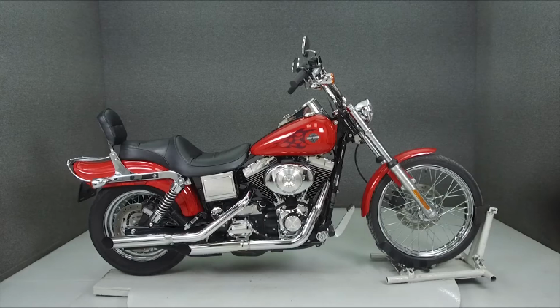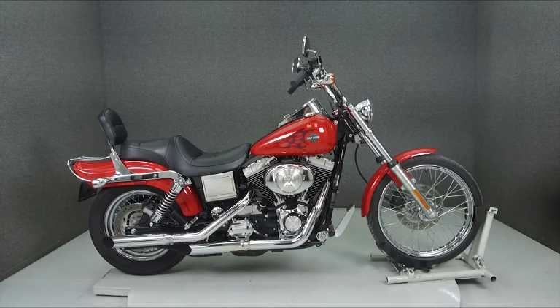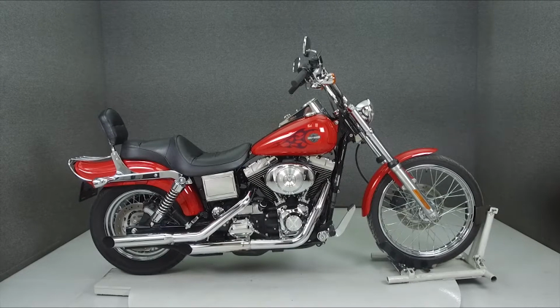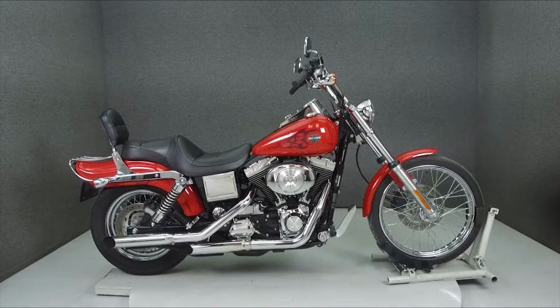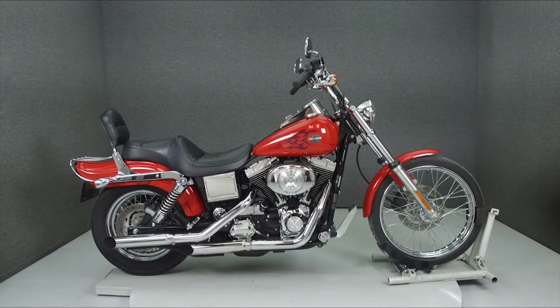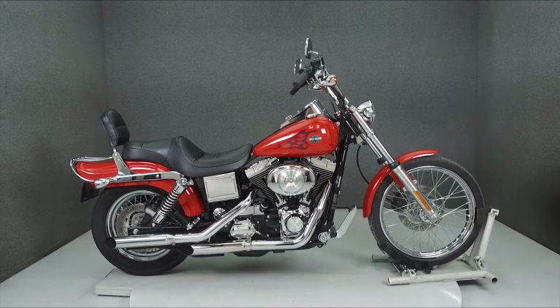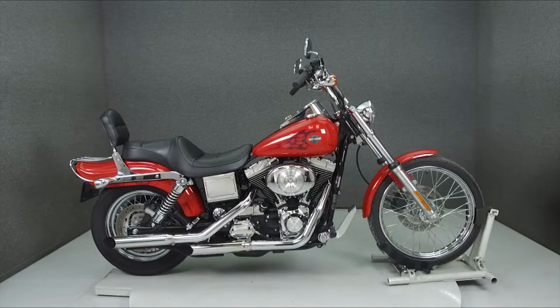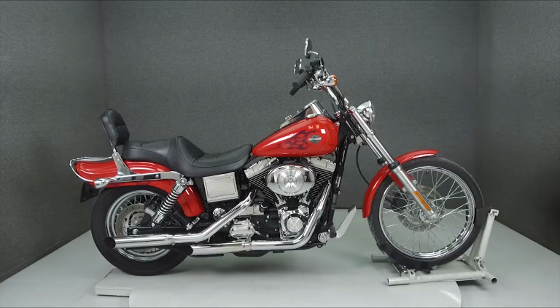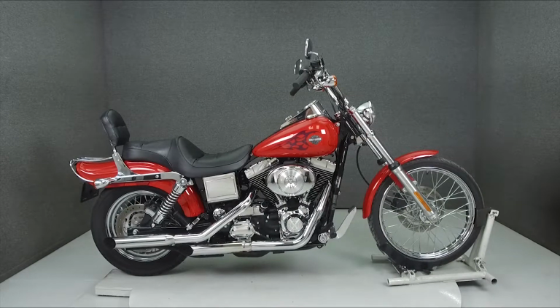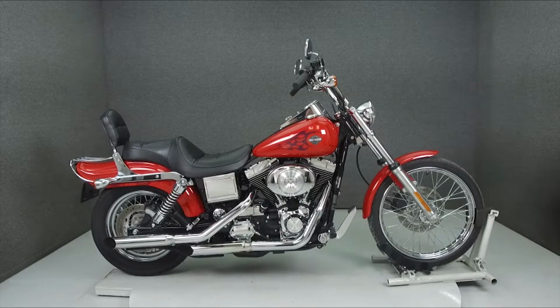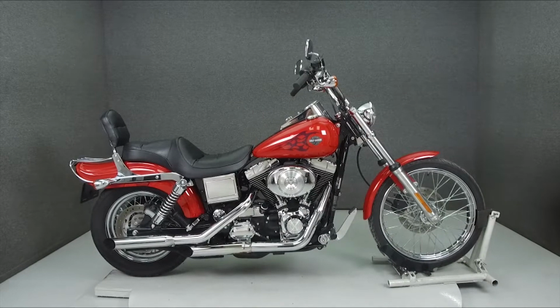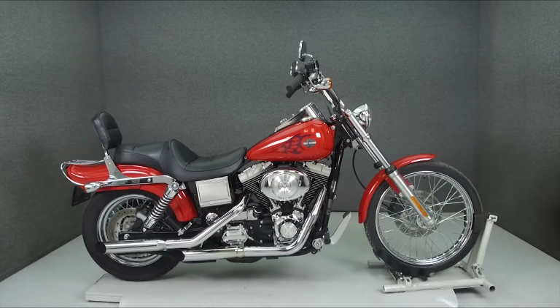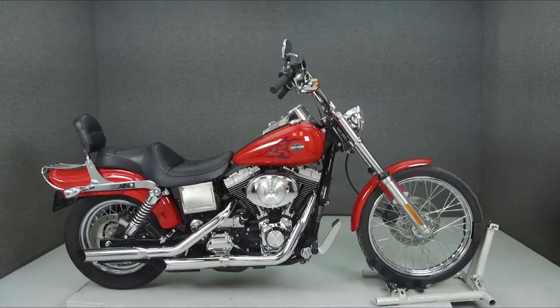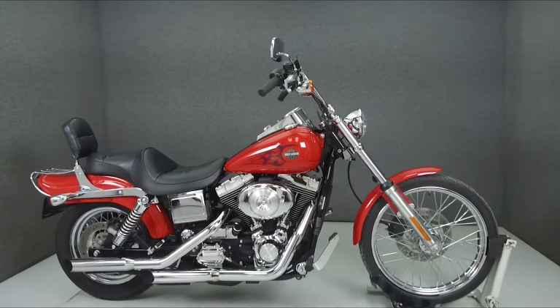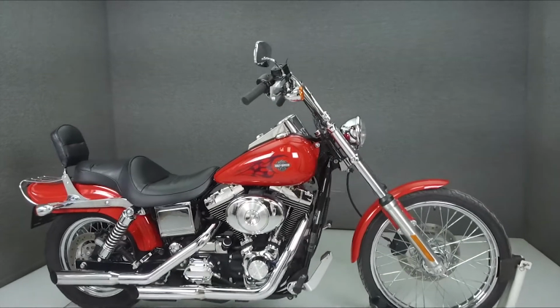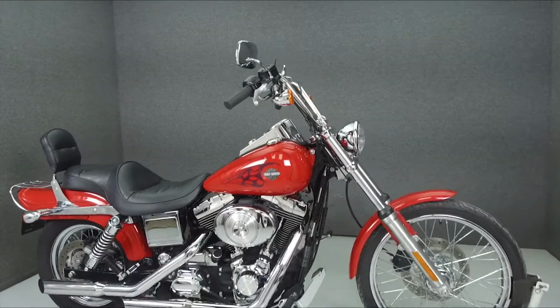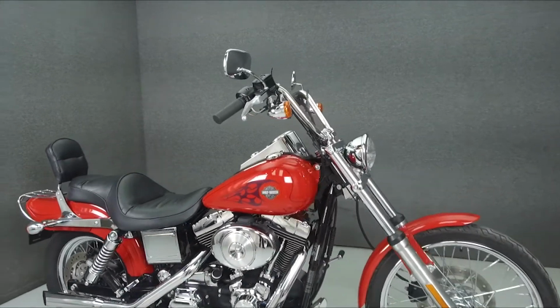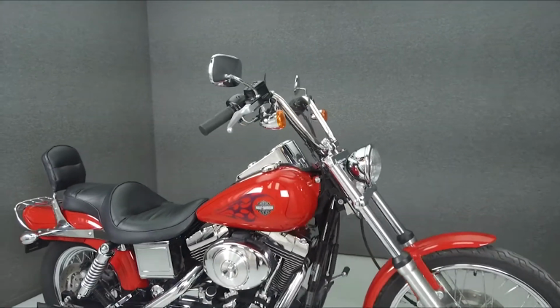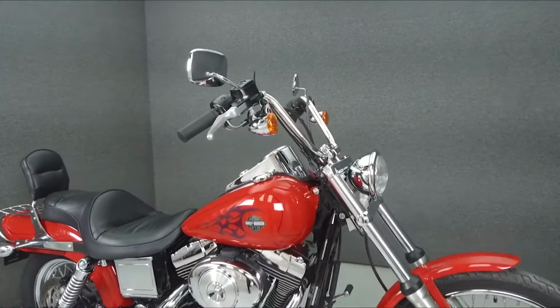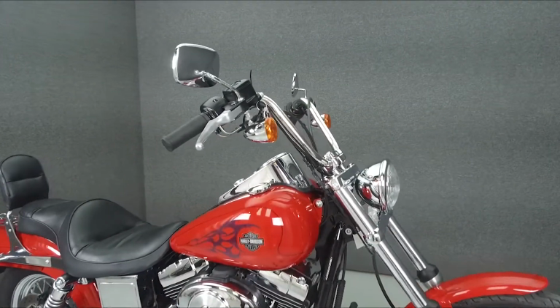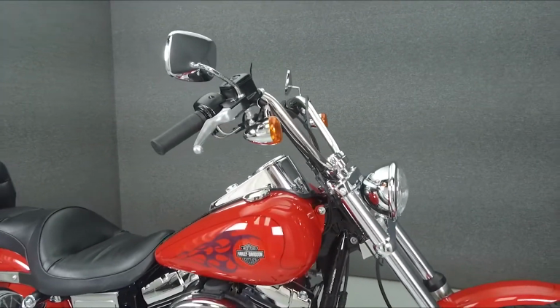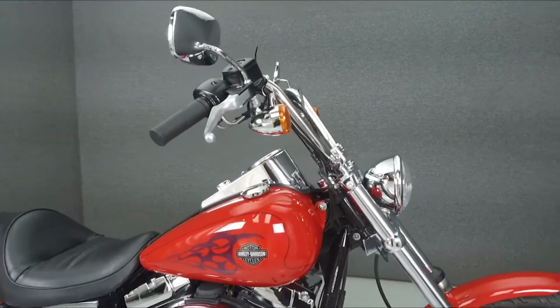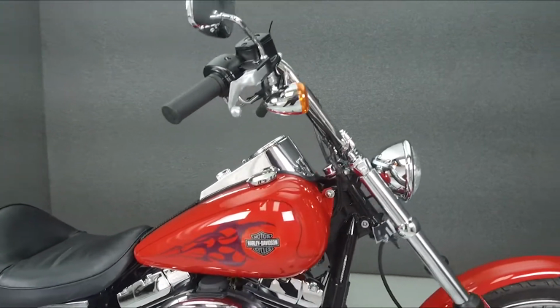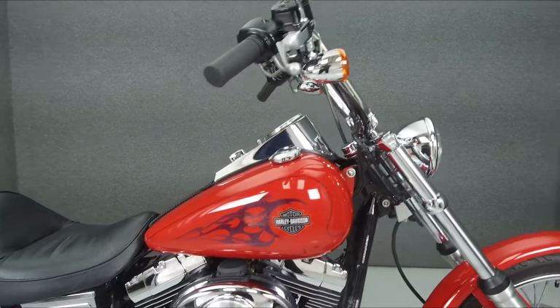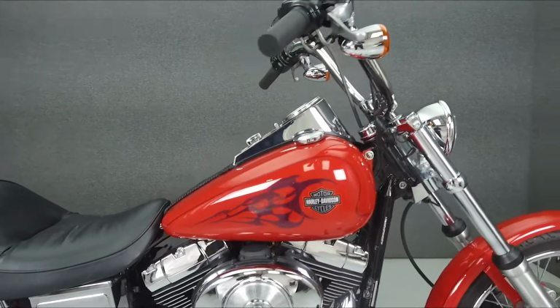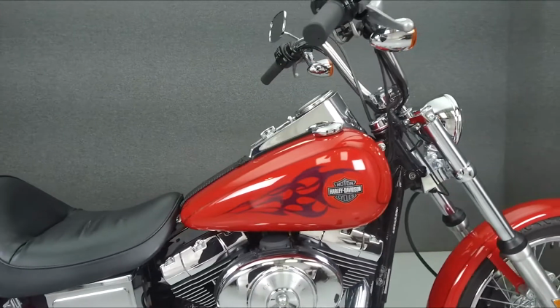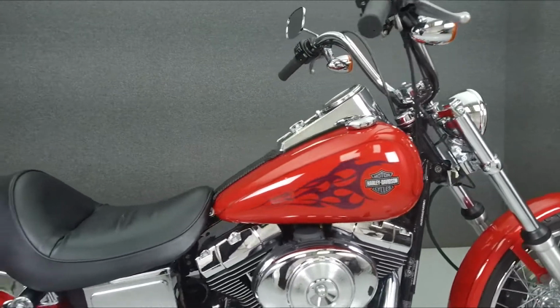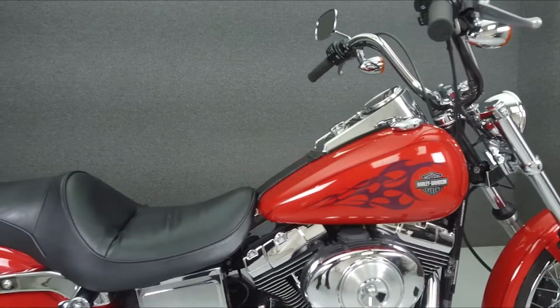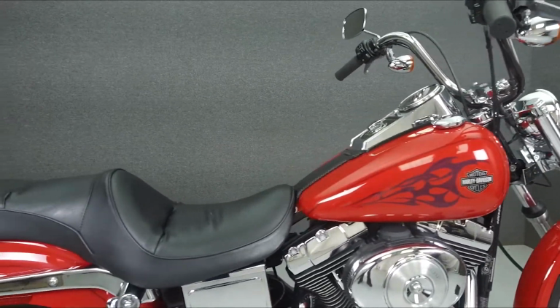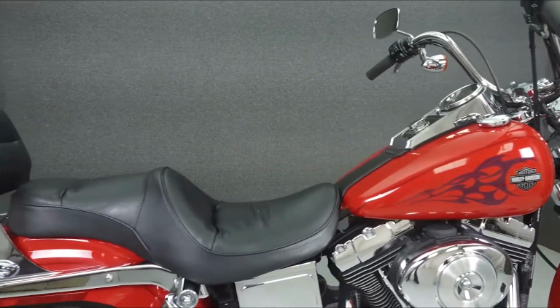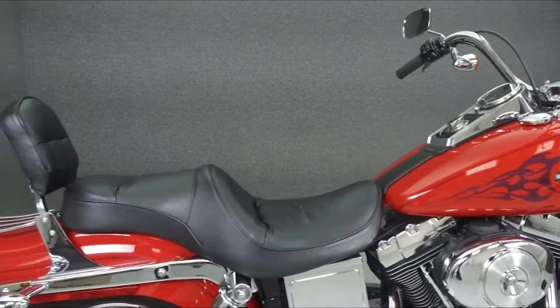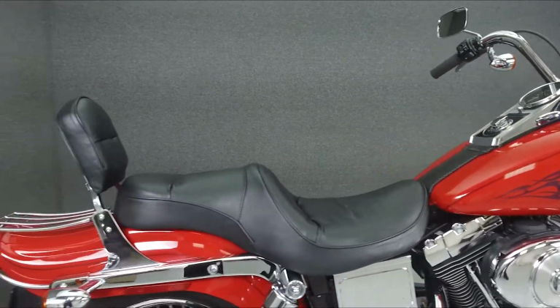Hey everyone, this is Keegan from National Powersports. Today we're going to take a look at this 2002 Harley-Davidson Dyno Wide Glide with 9,380 miles.